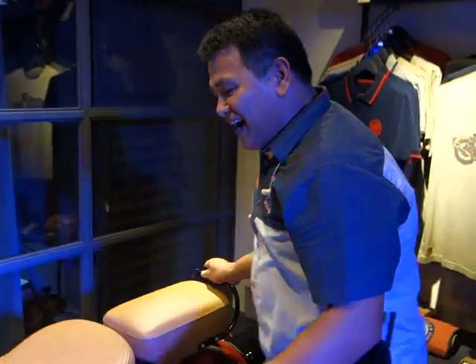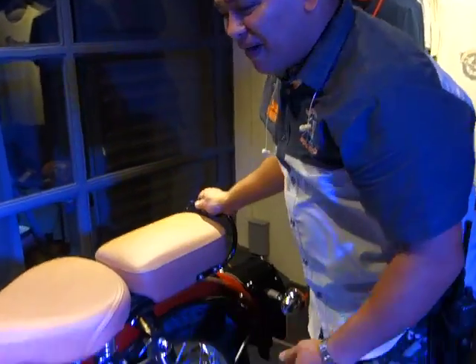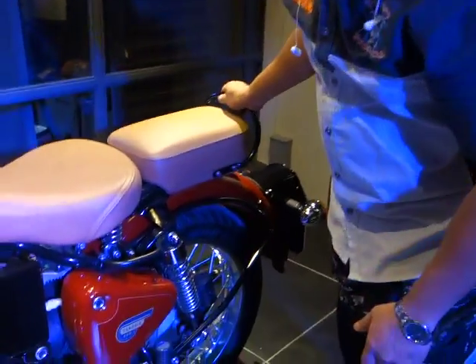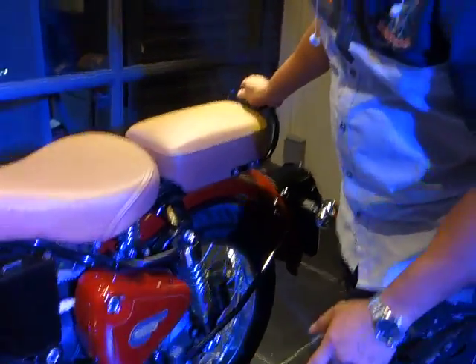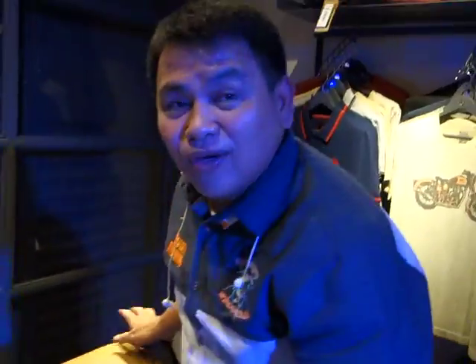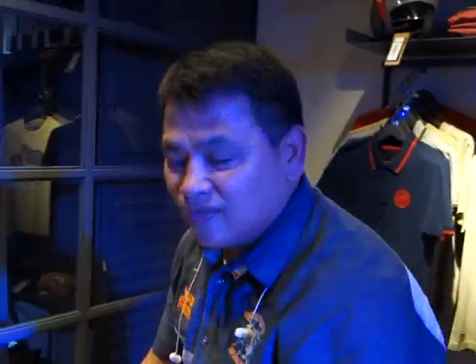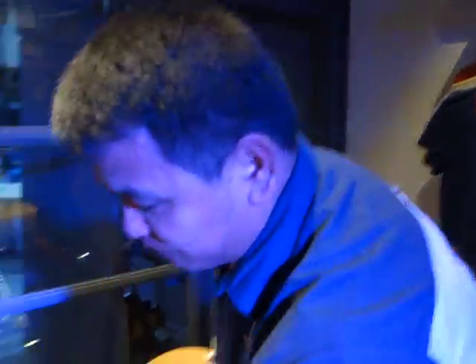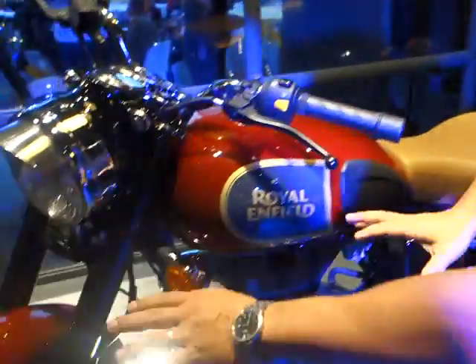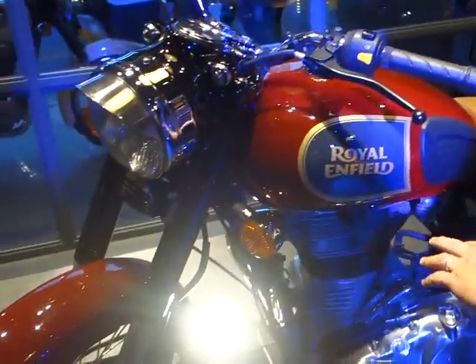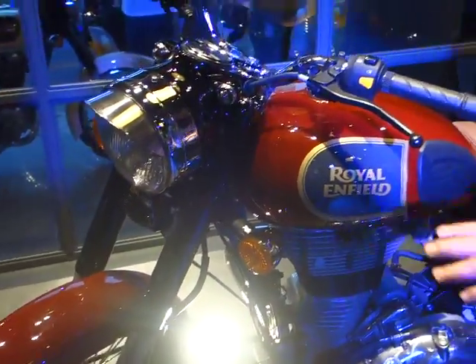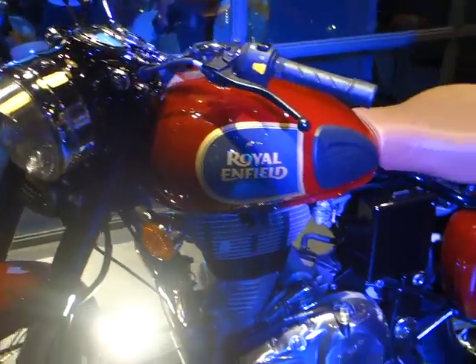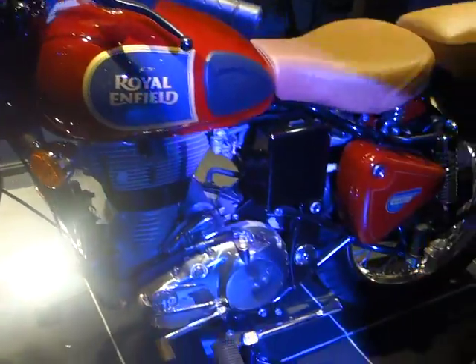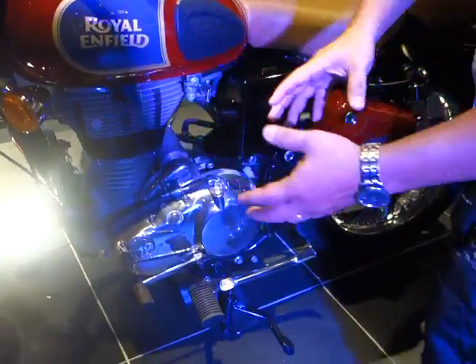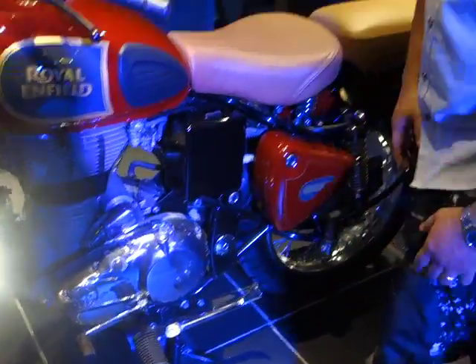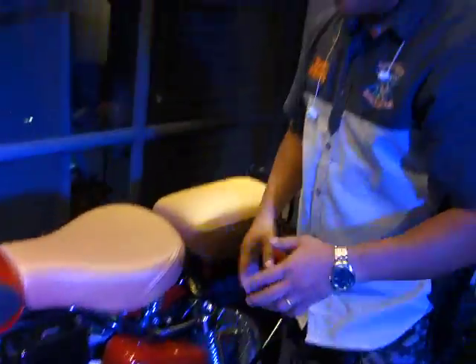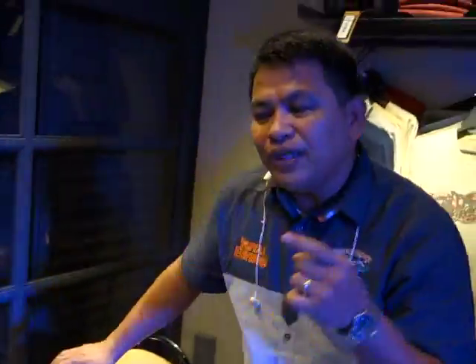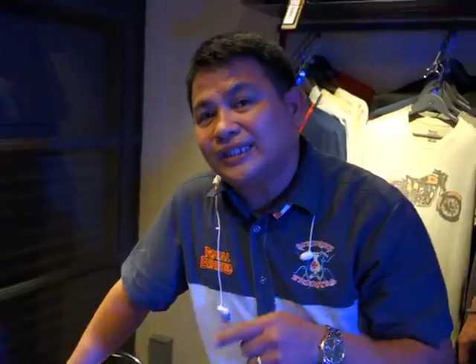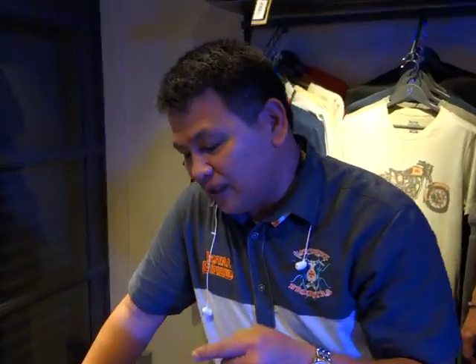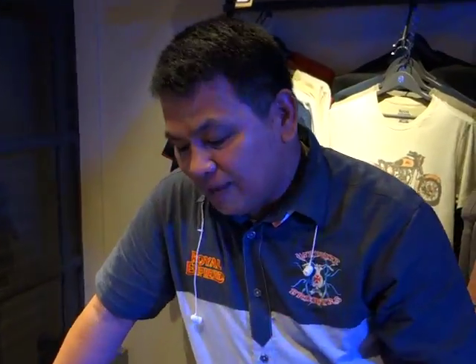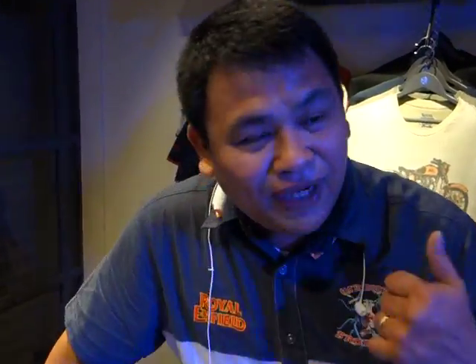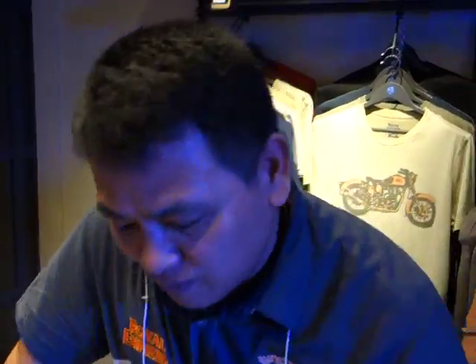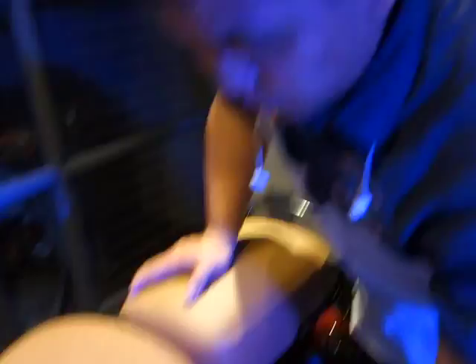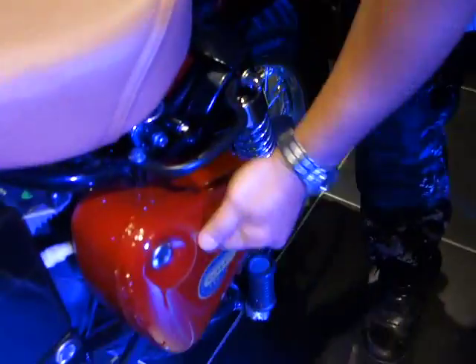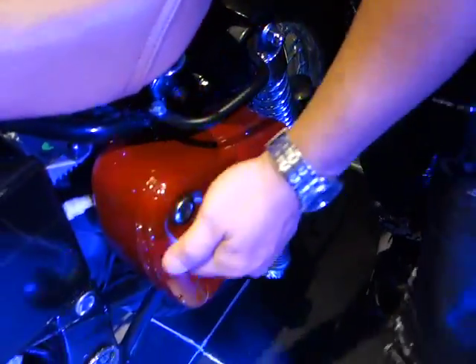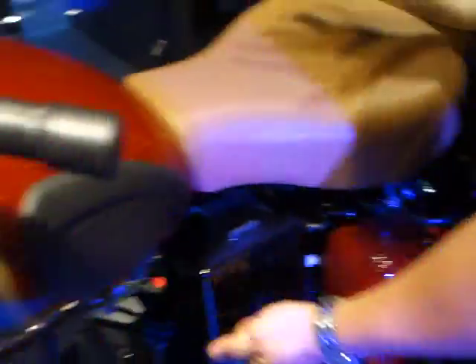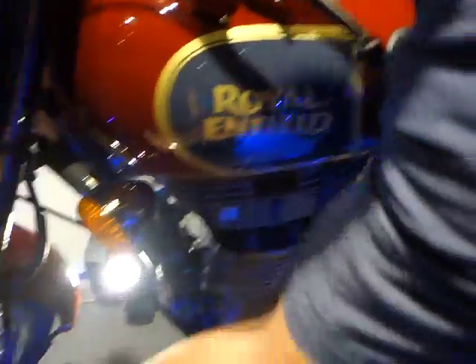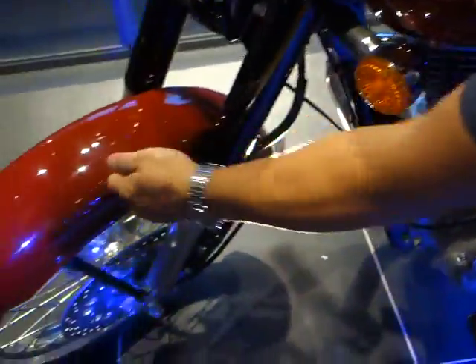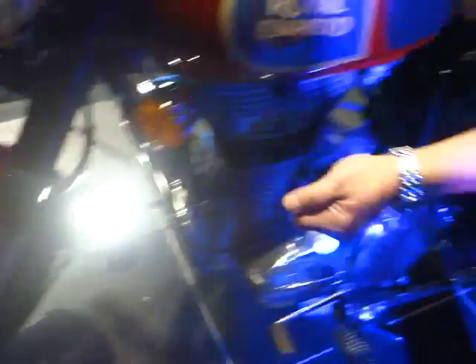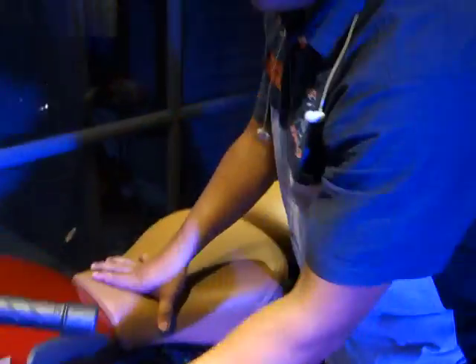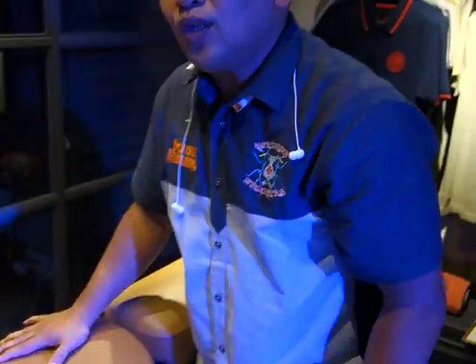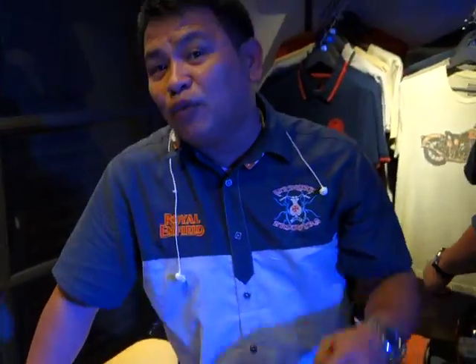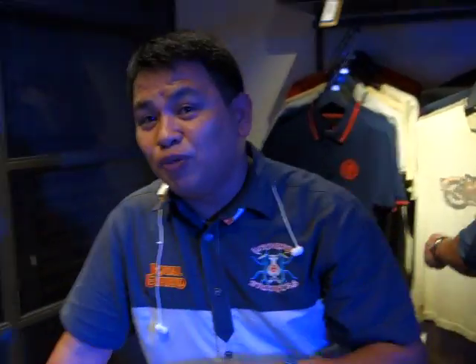The good thing about it is that all components are brand new — brand new engine, brand new design. And the good thing with this Enfield is it's very sturdy. Why? Because it uses steel construction — it's practically bulletproof, as long as you don't test that literally.